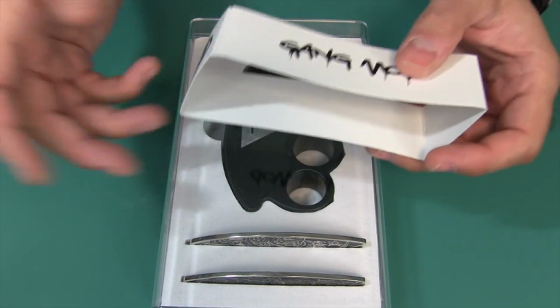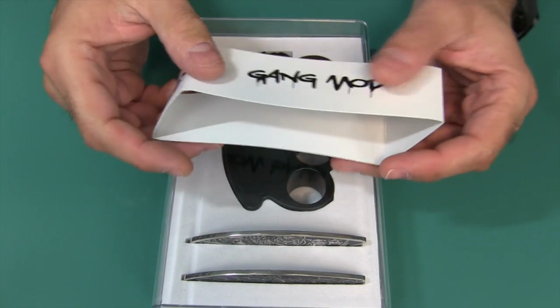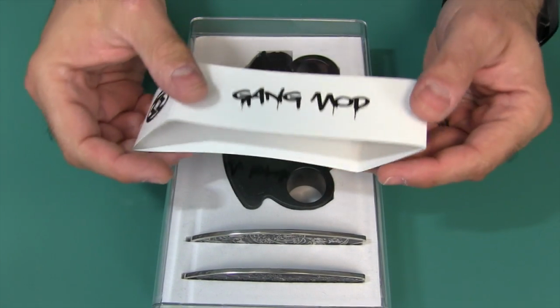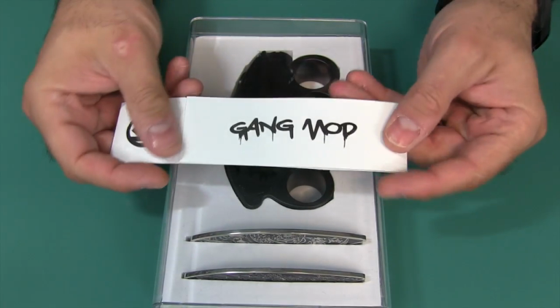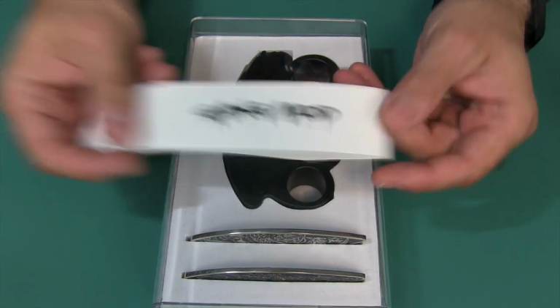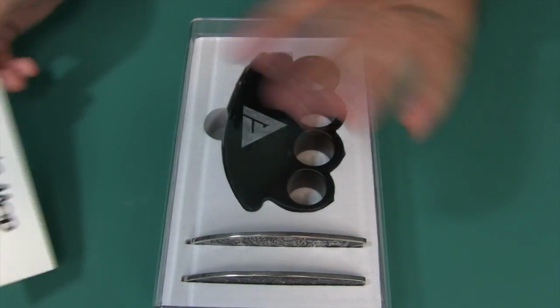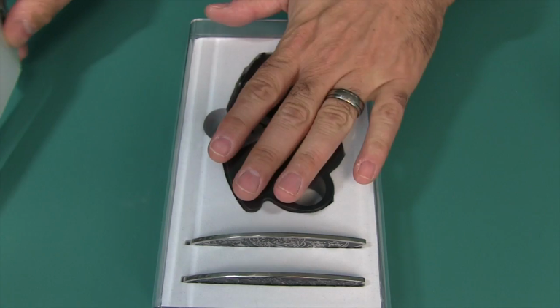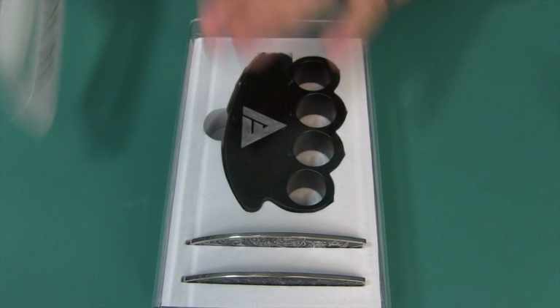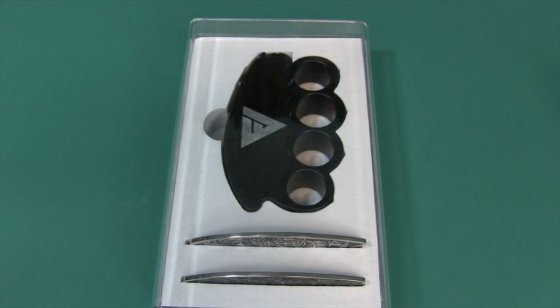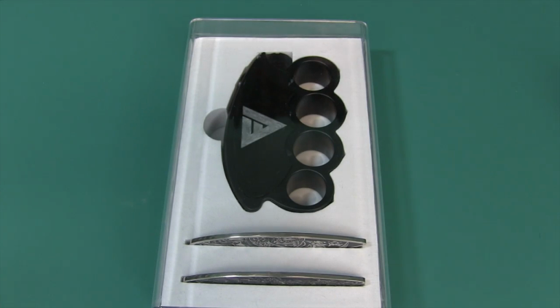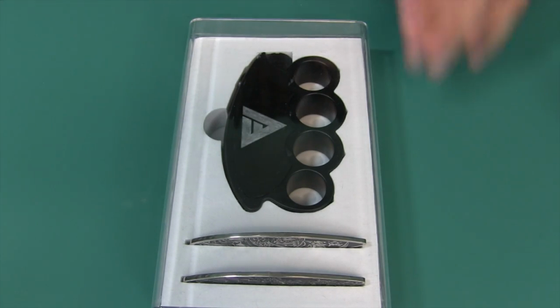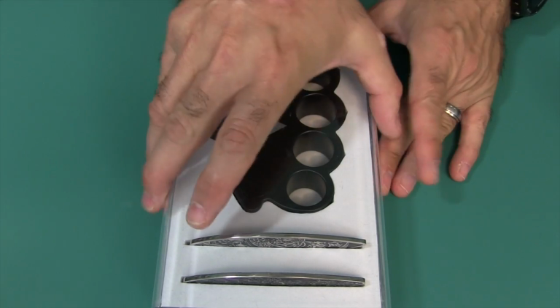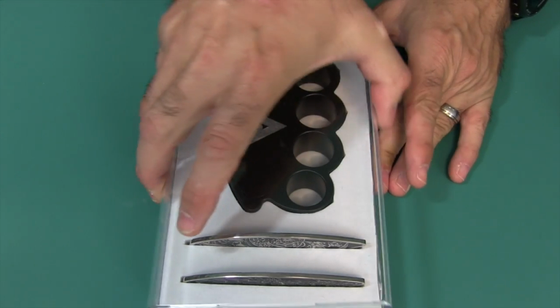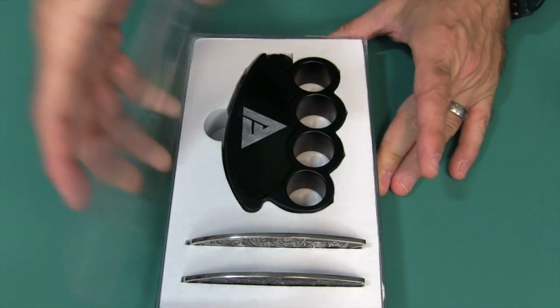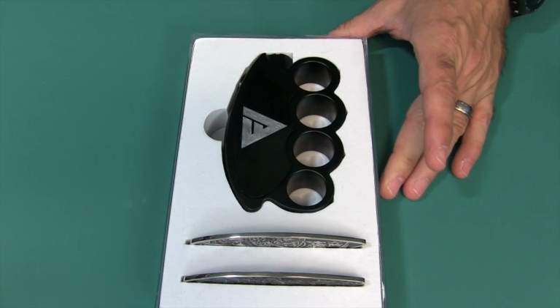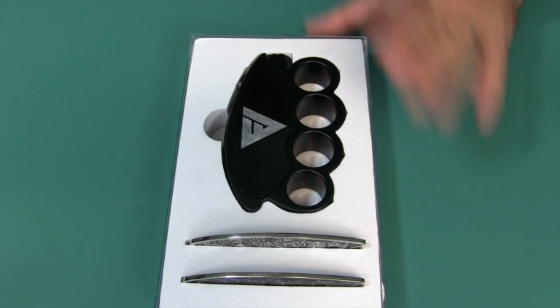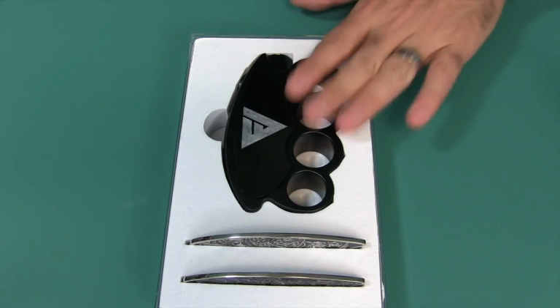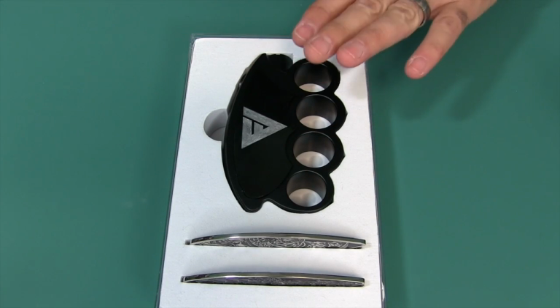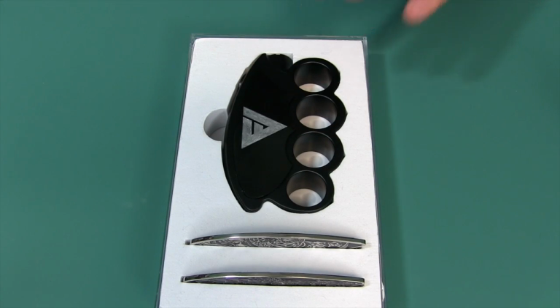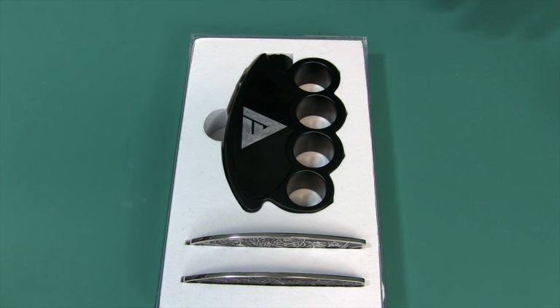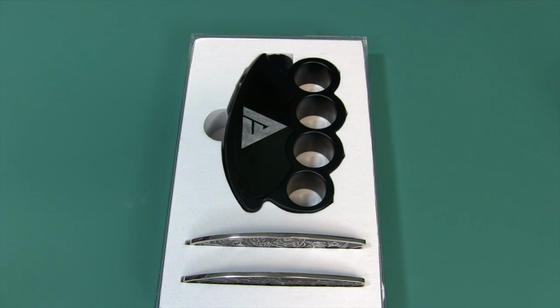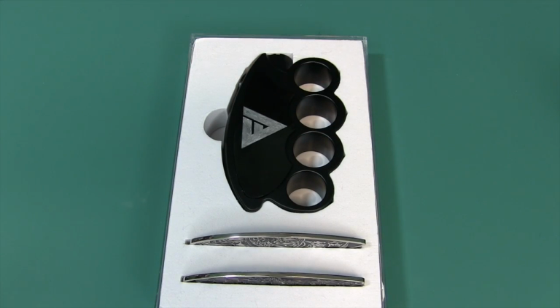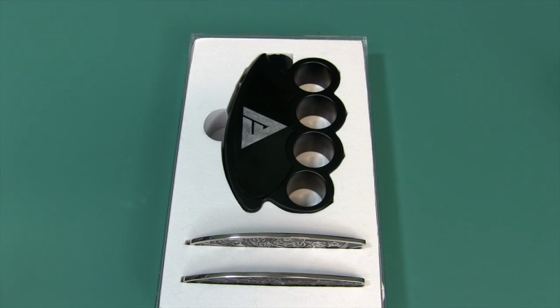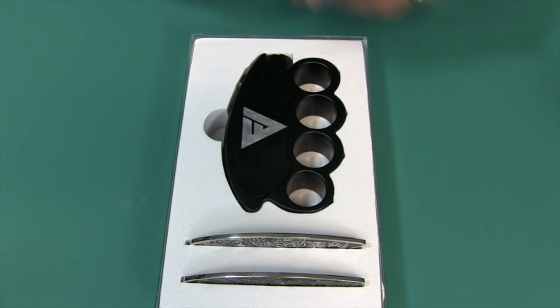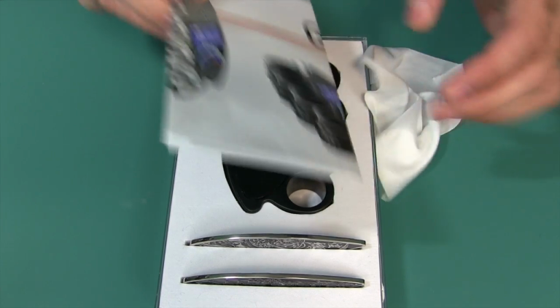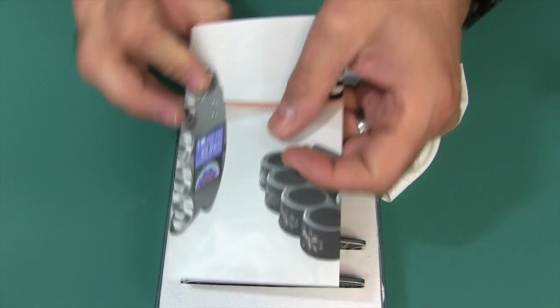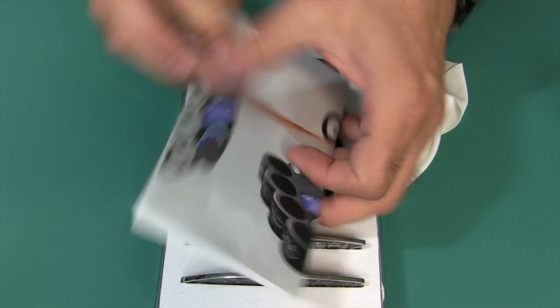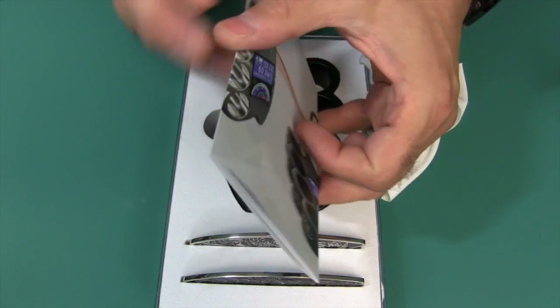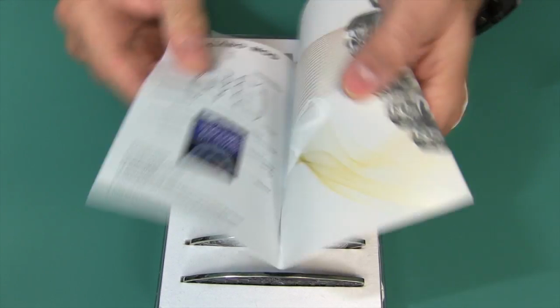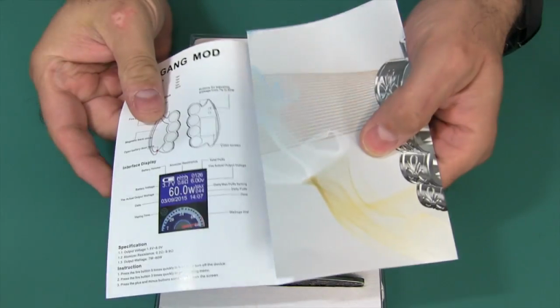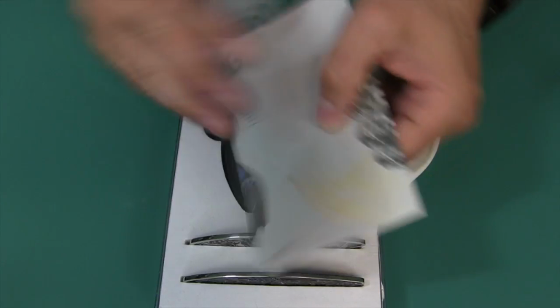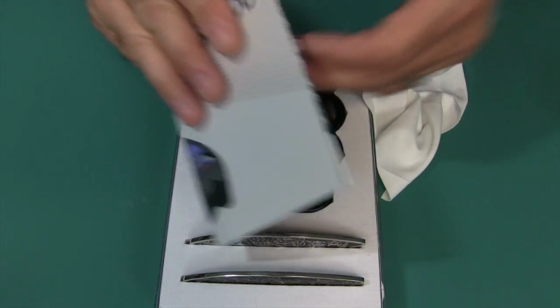Take a look there before you go ahead and order. I went ahead and put everything back in here just so you could sort of take a look at how it would come. And there is the box. I already took the instructions out.